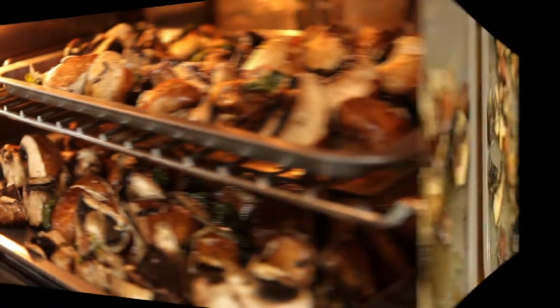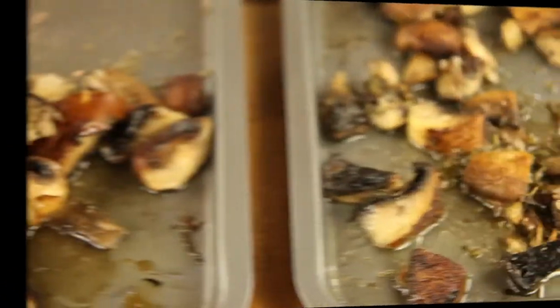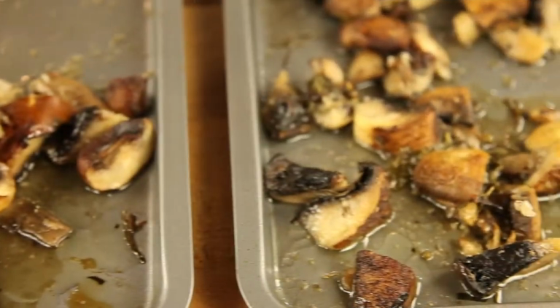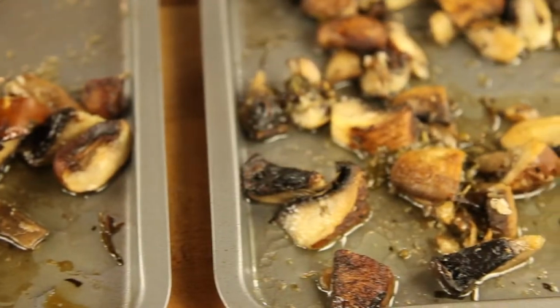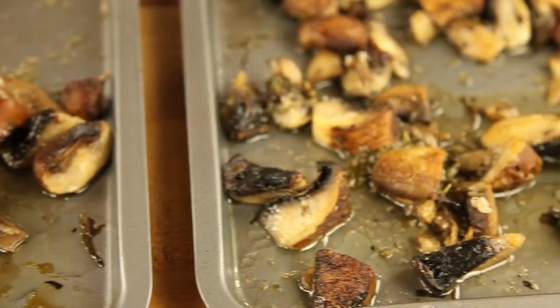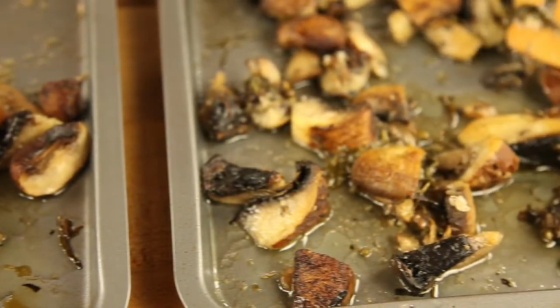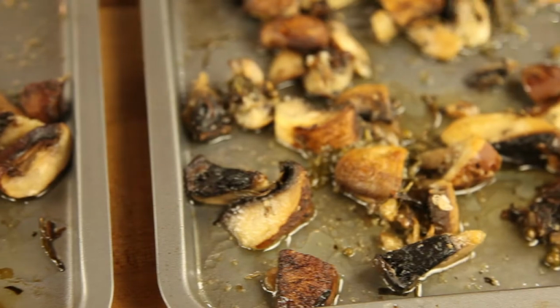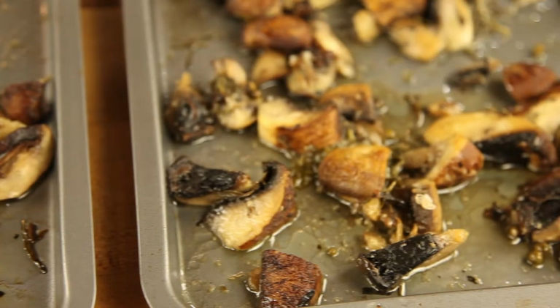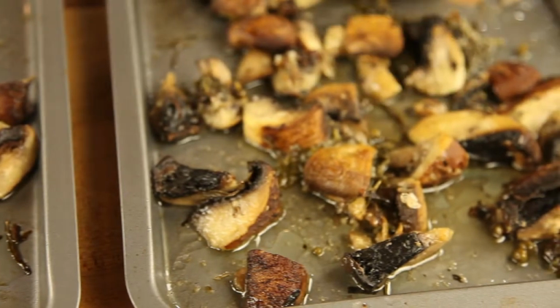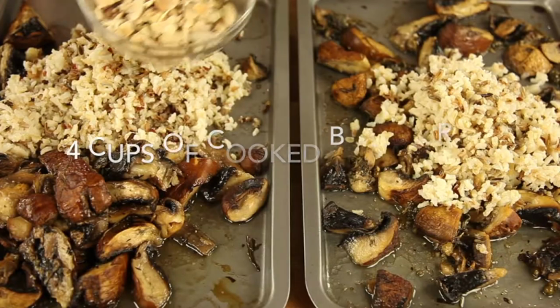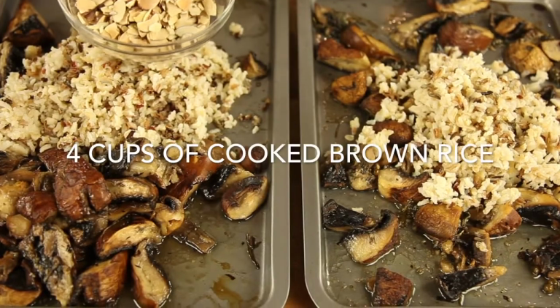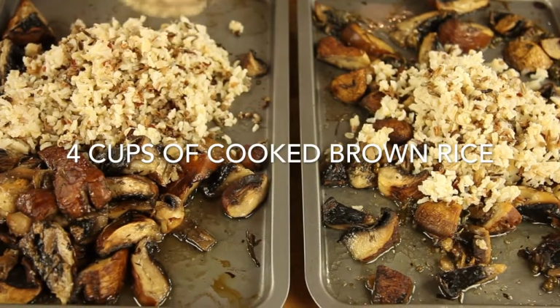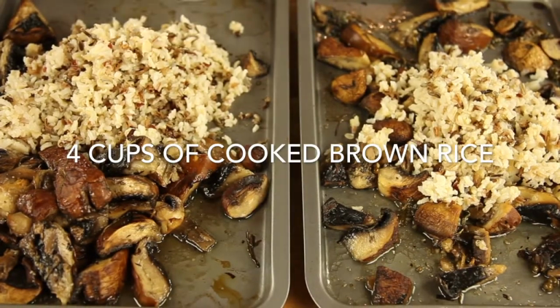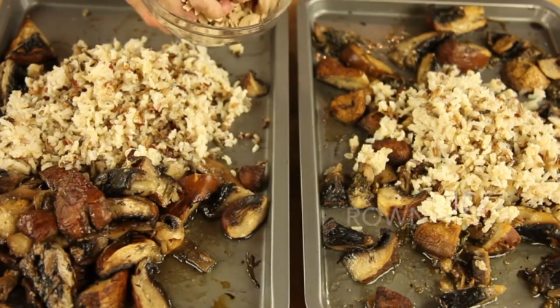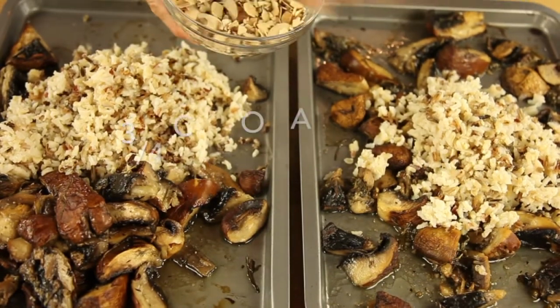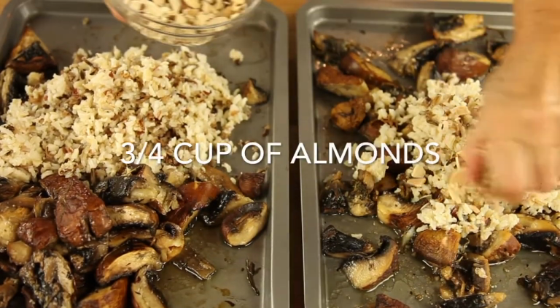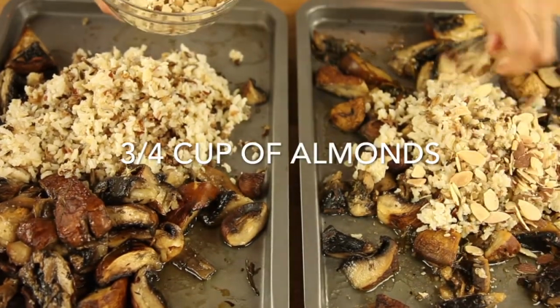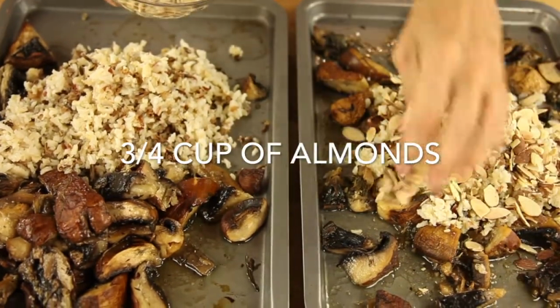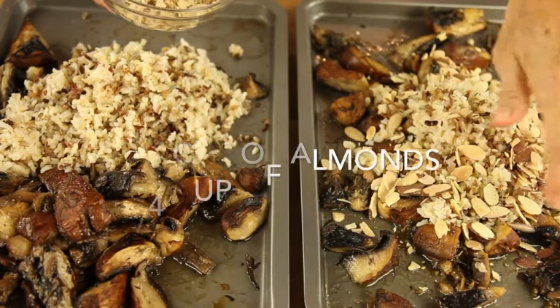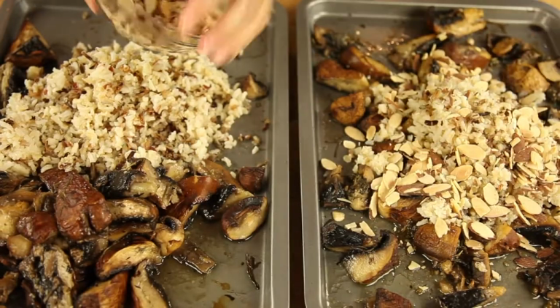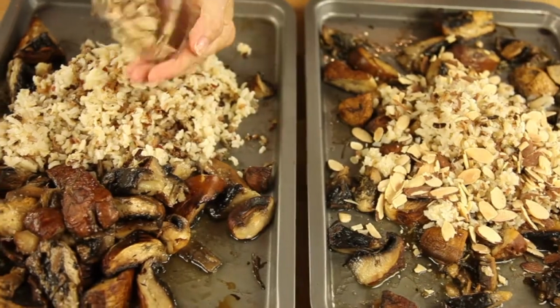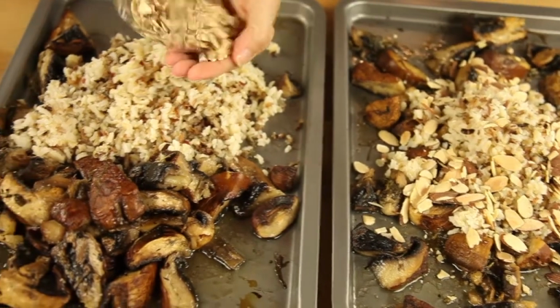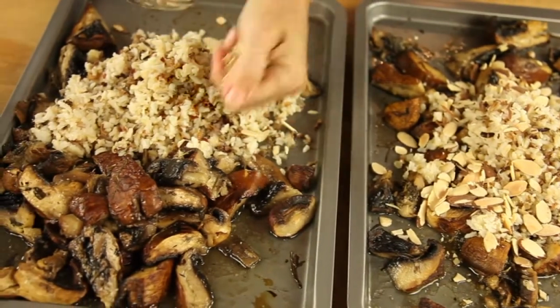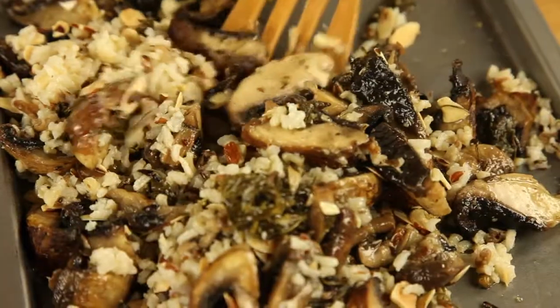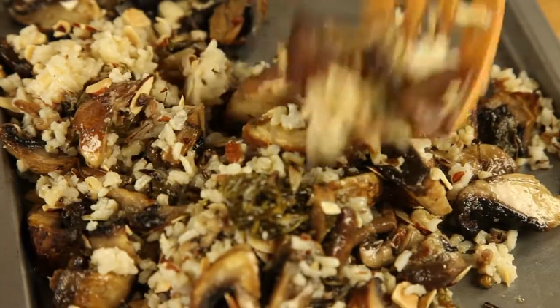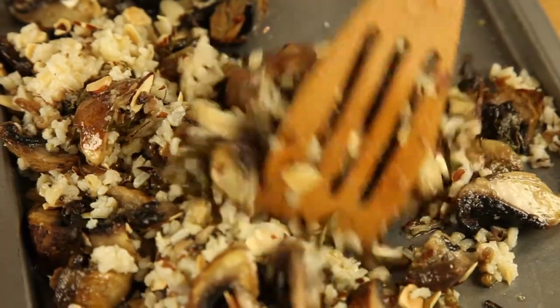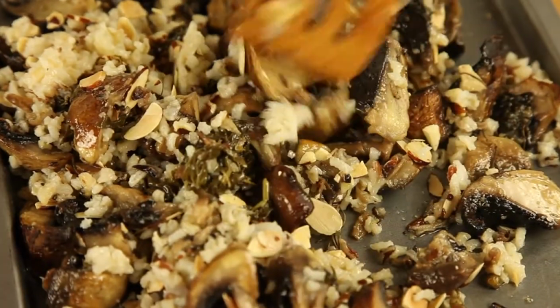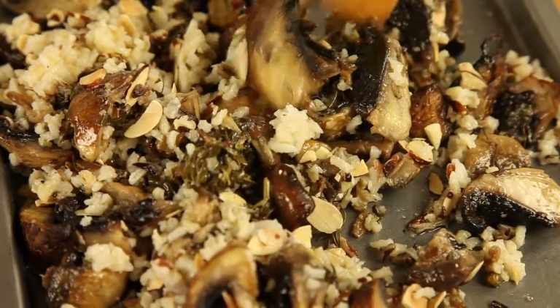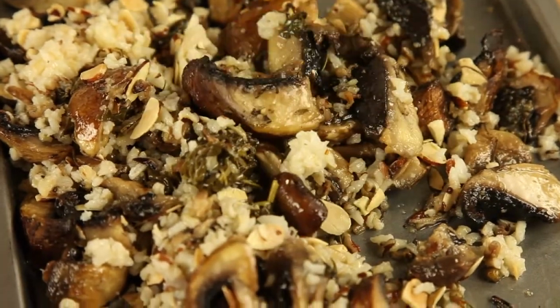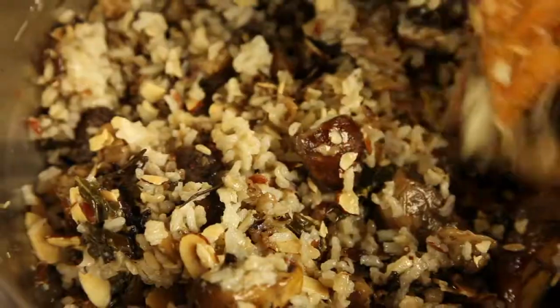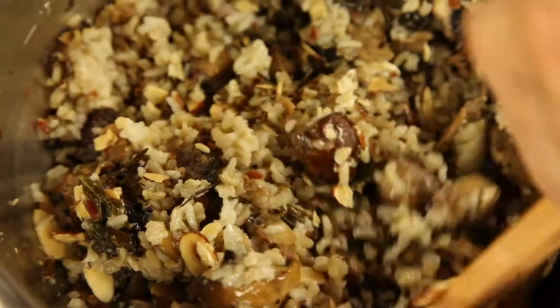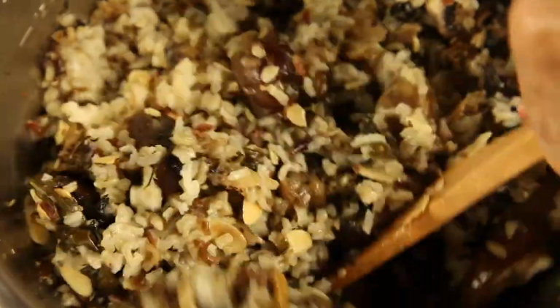To each baking pan, we add half of the brown rice that we've cooked, and half of the almonds that we've lightly baked for 5 to 7 minutes in that same oven. We mix all of this and now you can taste it.